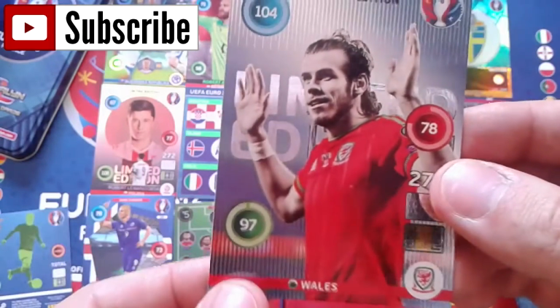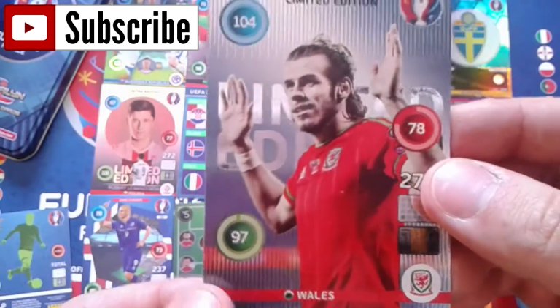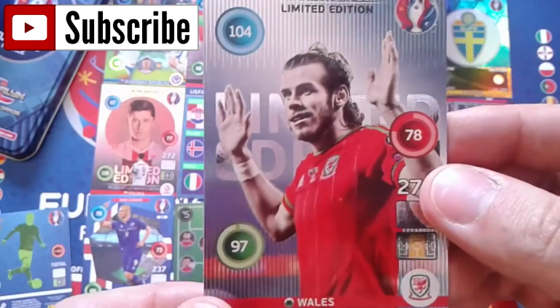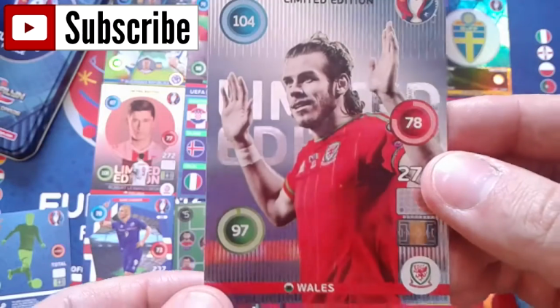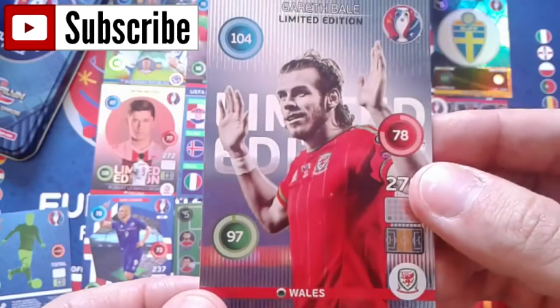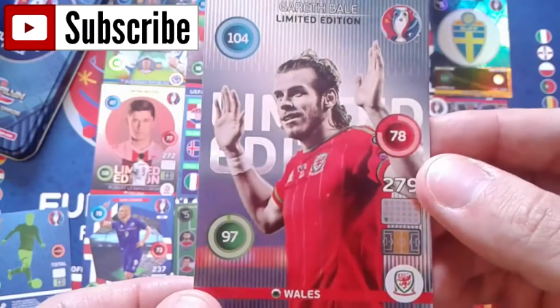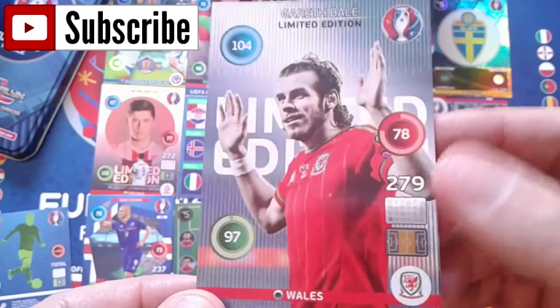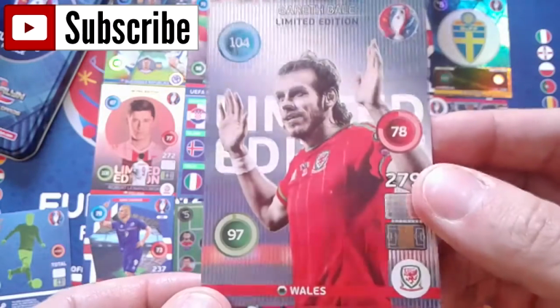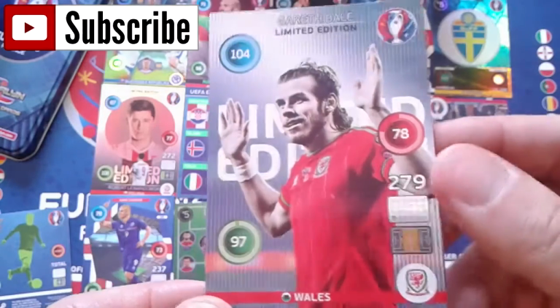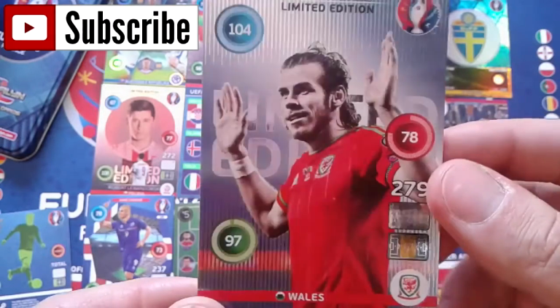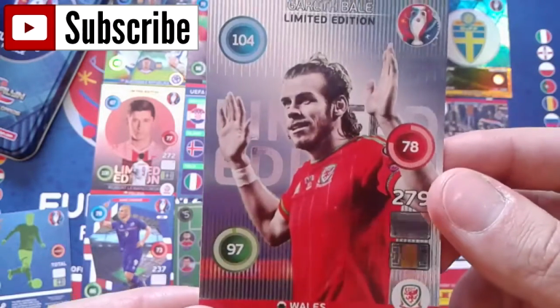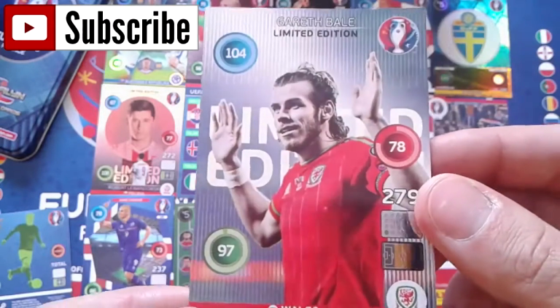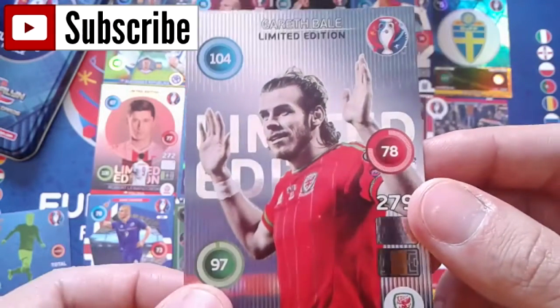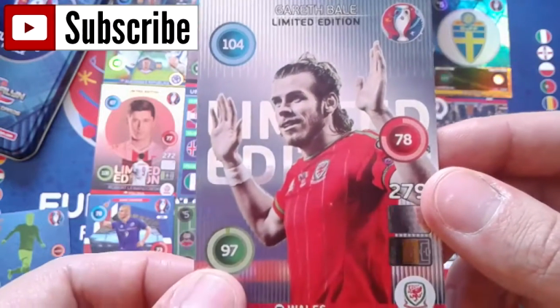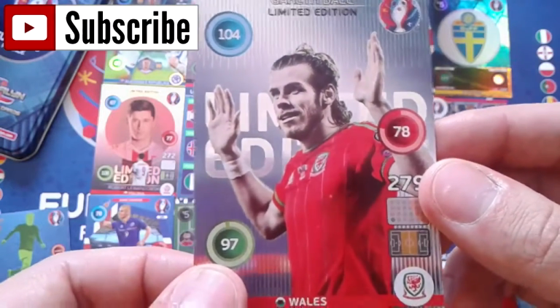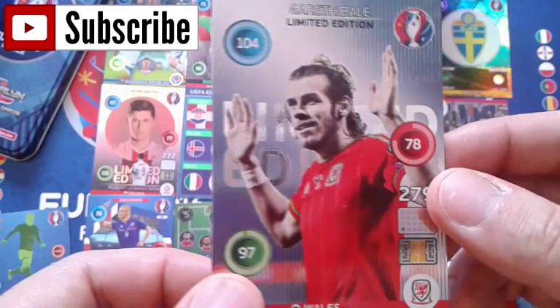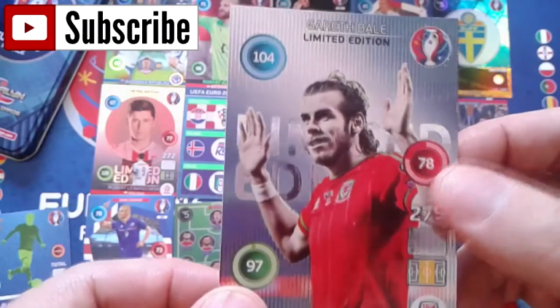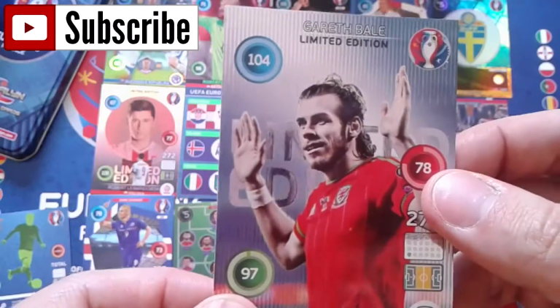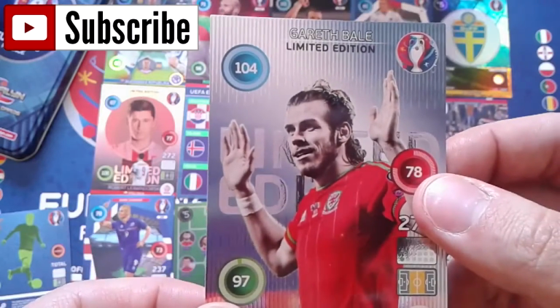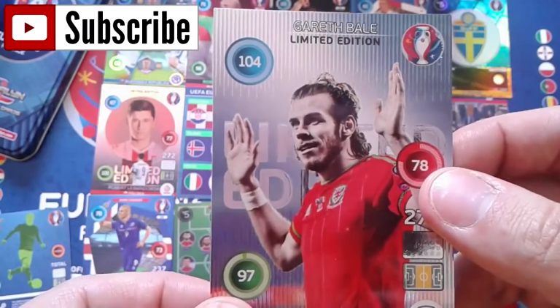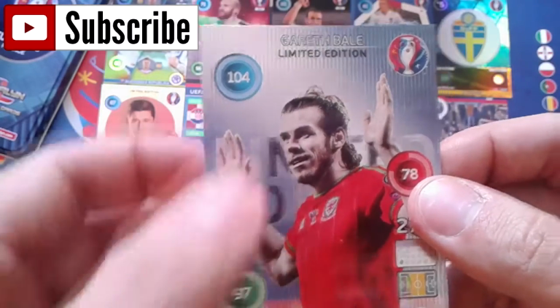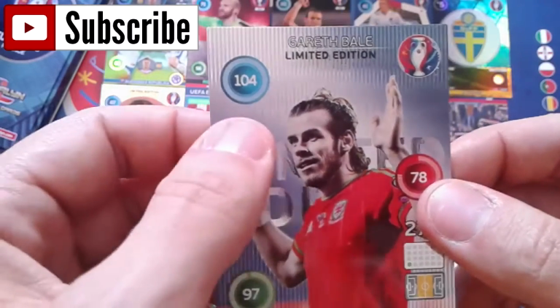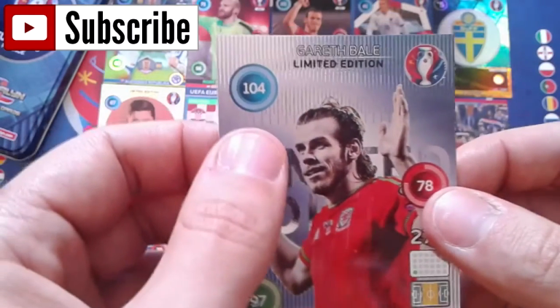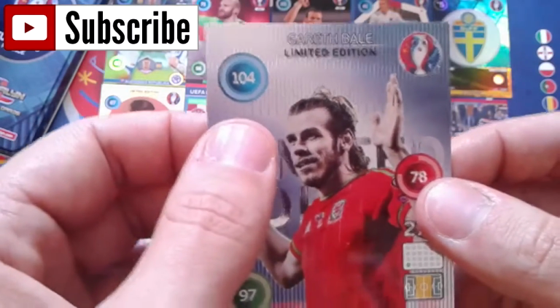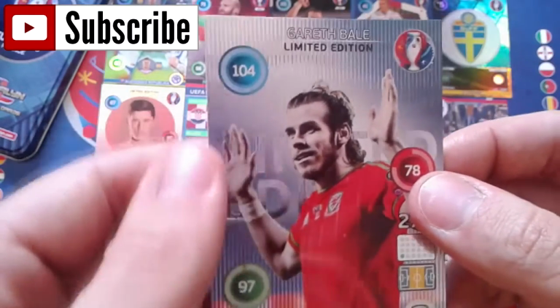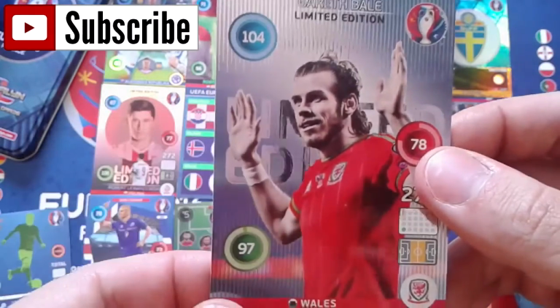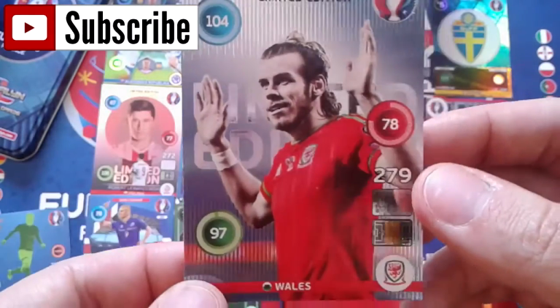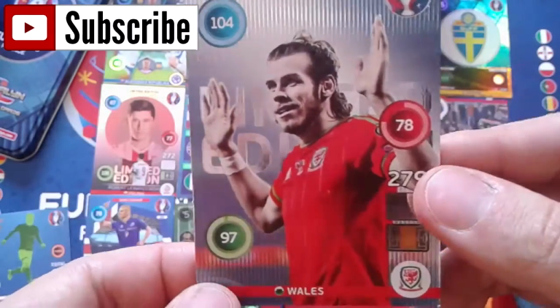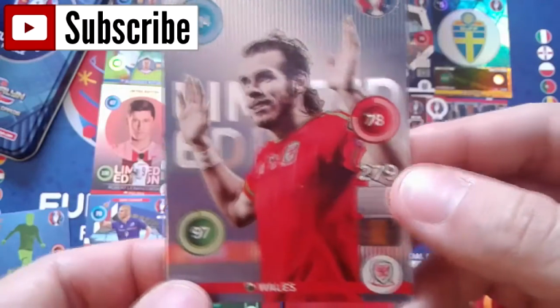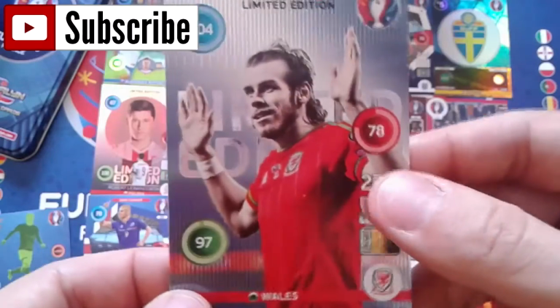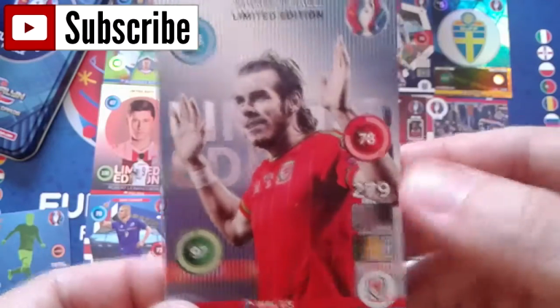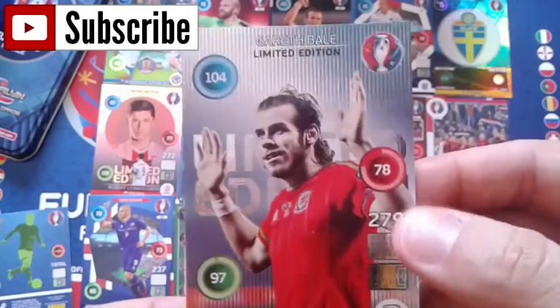Time to see our second limited edition card, and we got Gareth Bale! A really nice card - 97 attack, 78 defense, and 104 control. Really, really nice.